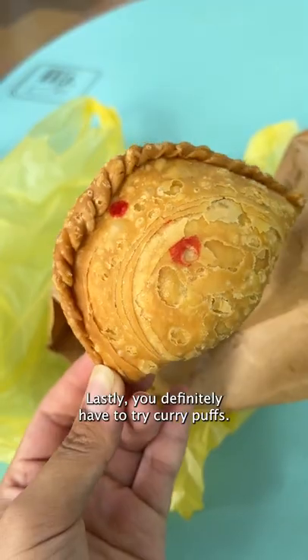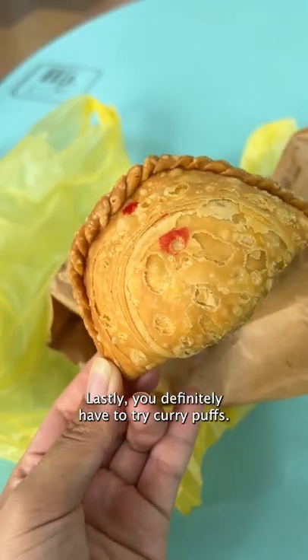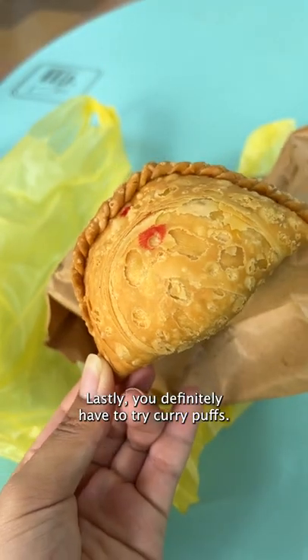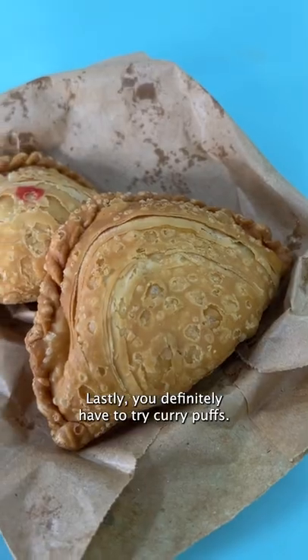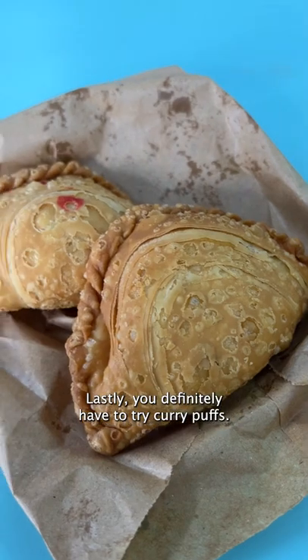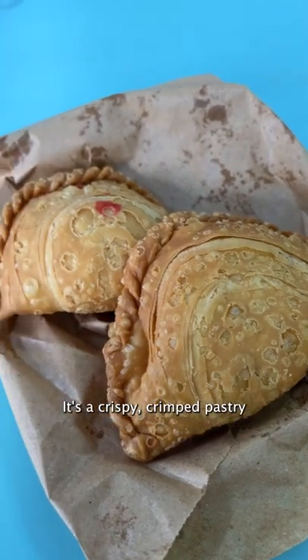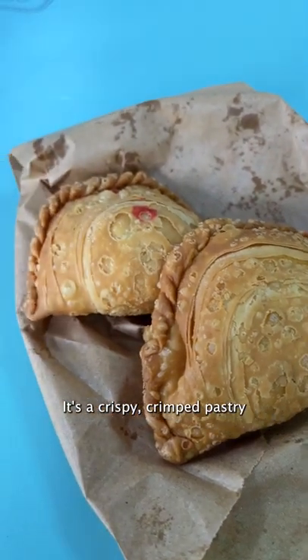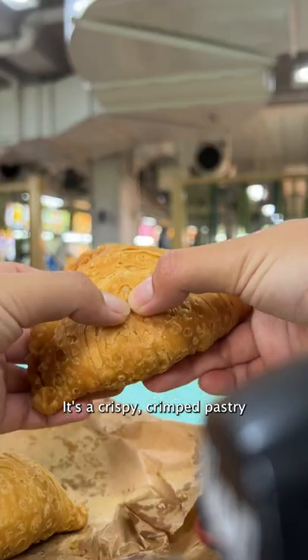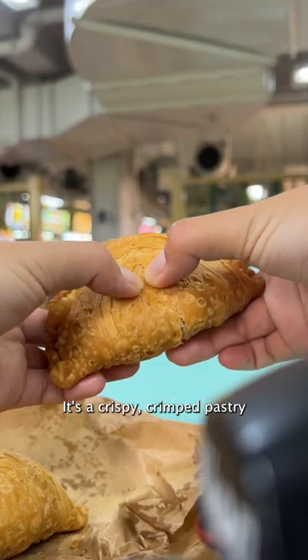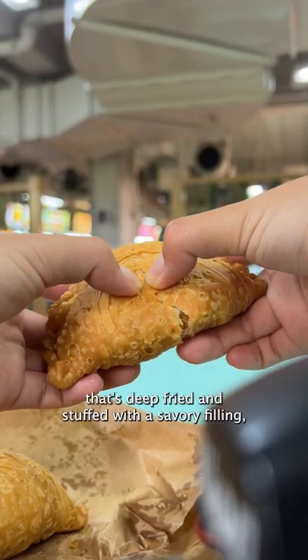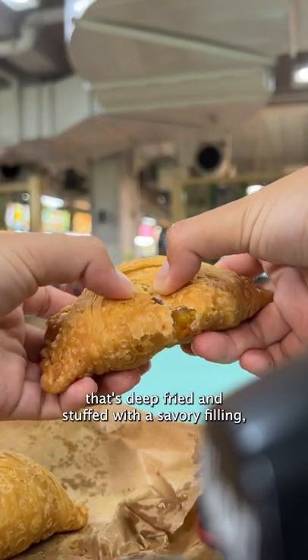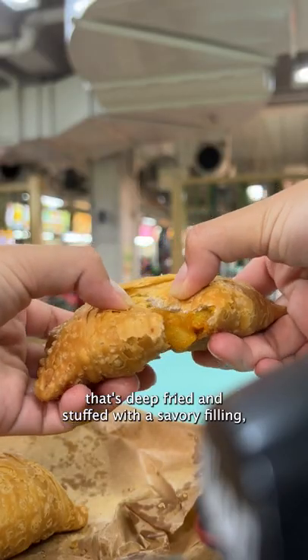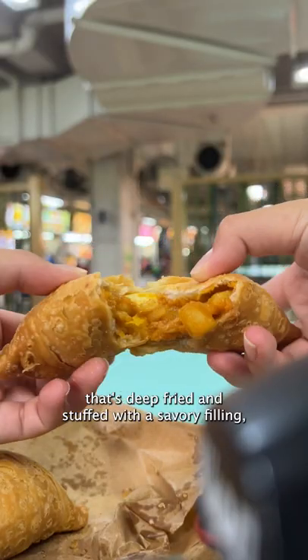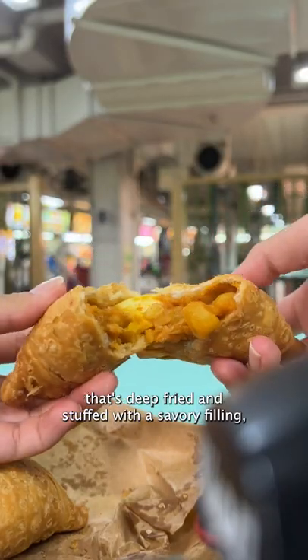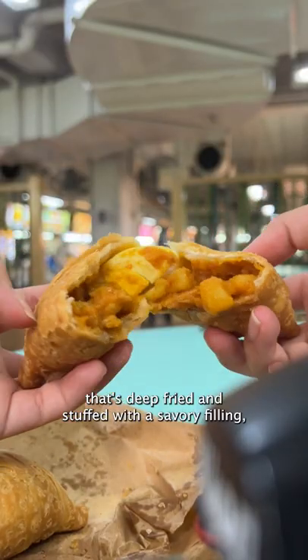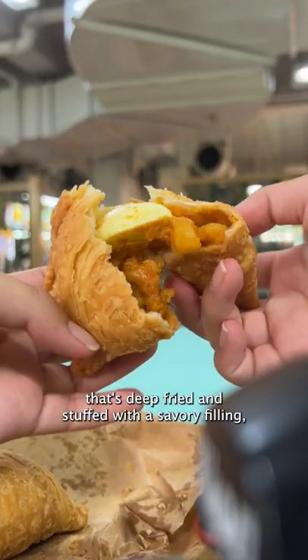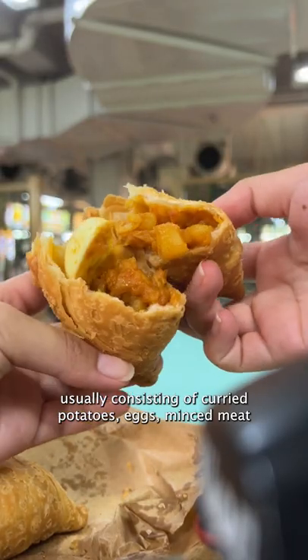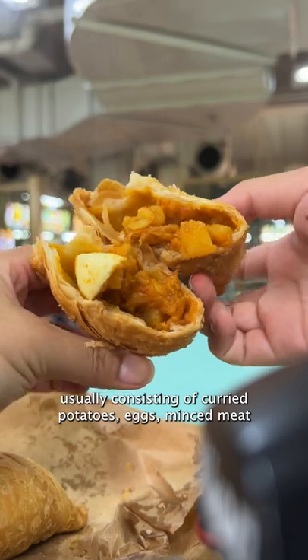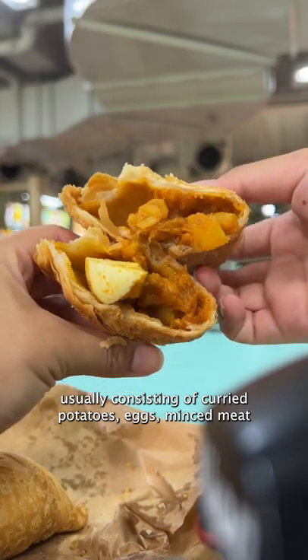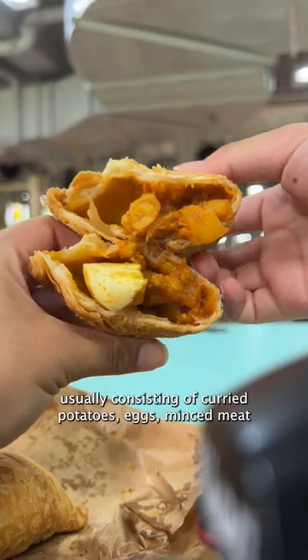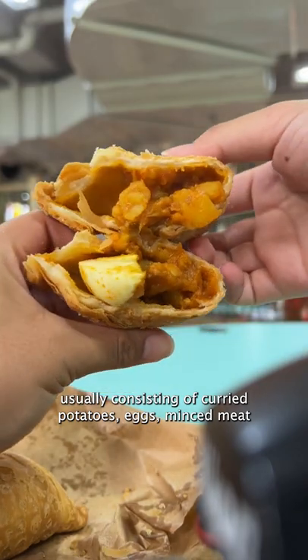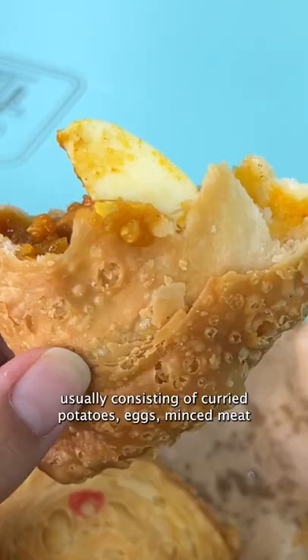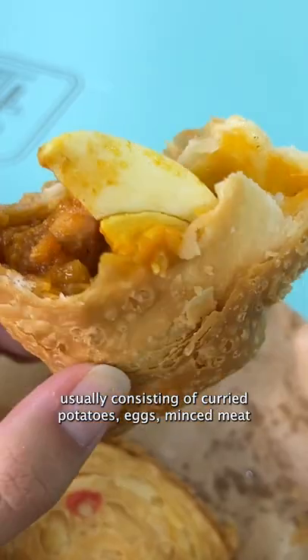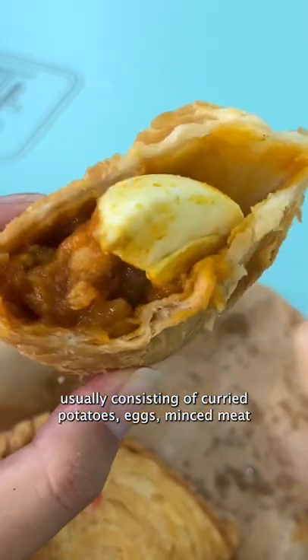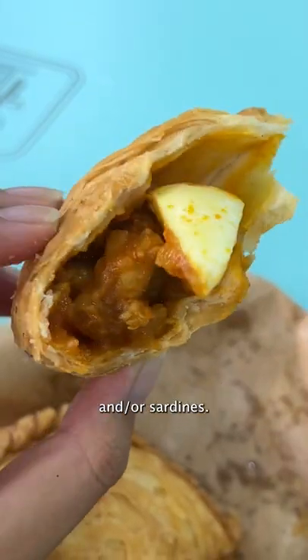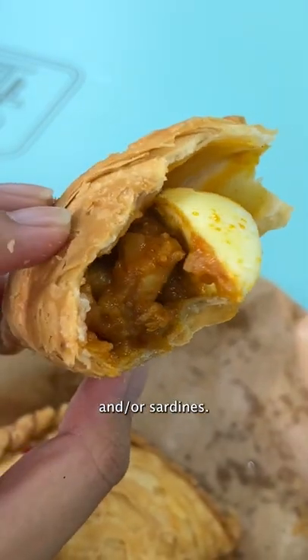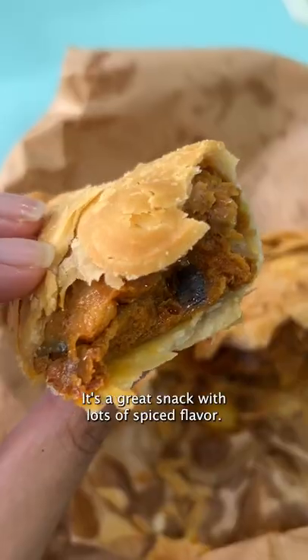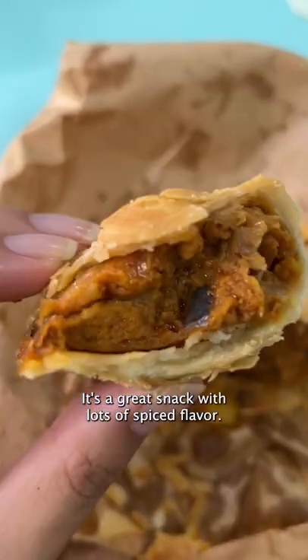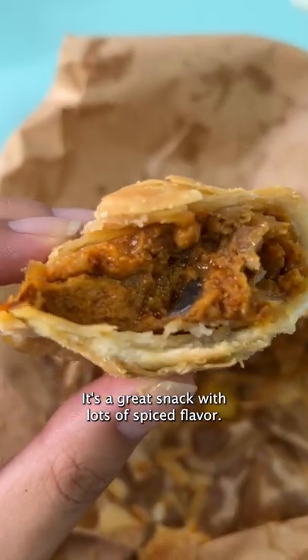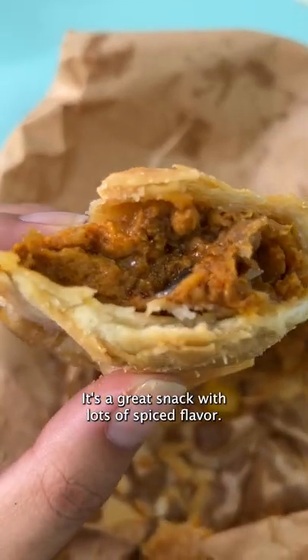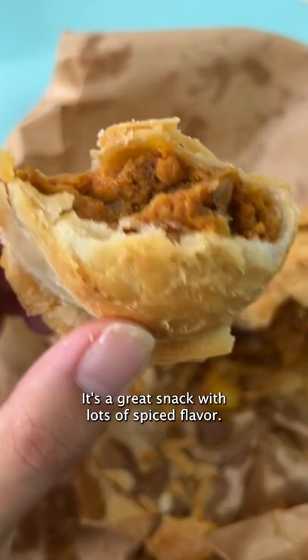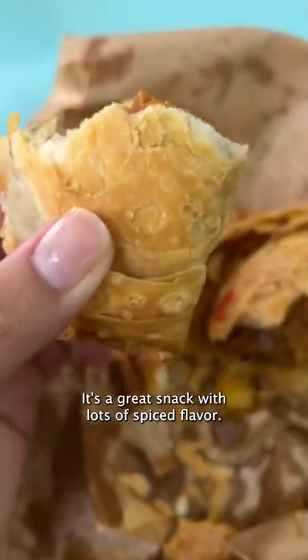Lastly, you definitely have to try curry puffs. It's a crispy, crimped pastry that's deep fried and stuffed with a savory filling usually consisting of curry potatoes, eggs, minced meat, and or sardines. It's a great snack with lots of spiced flavor.